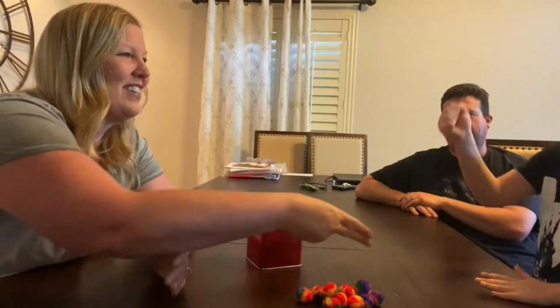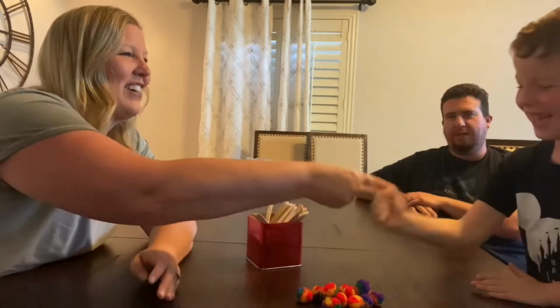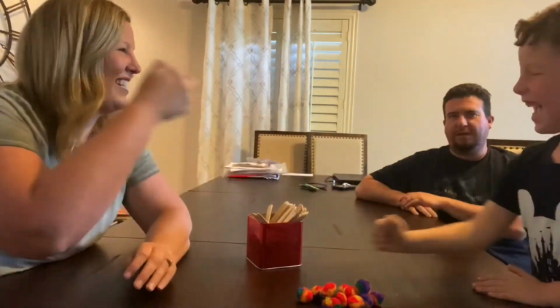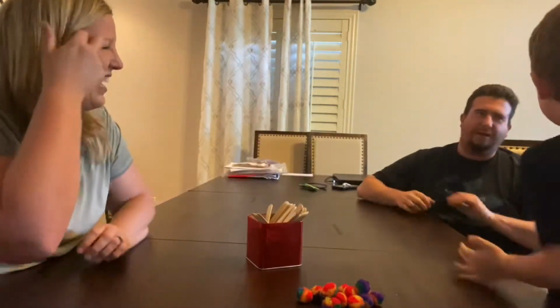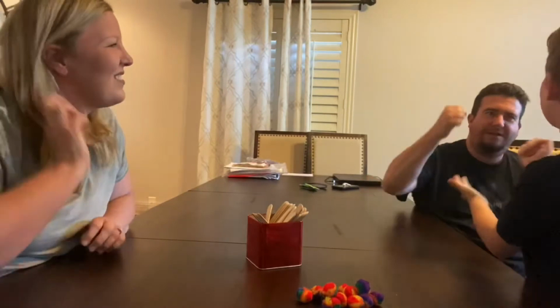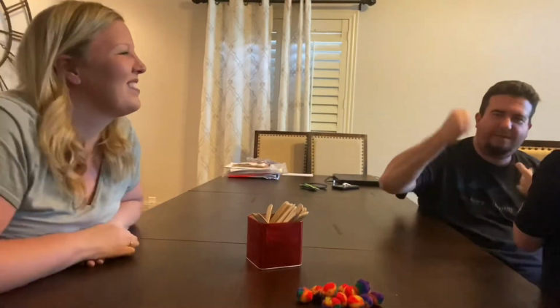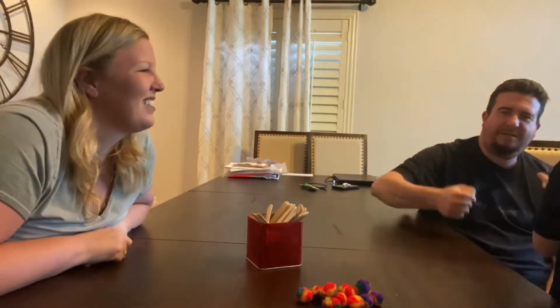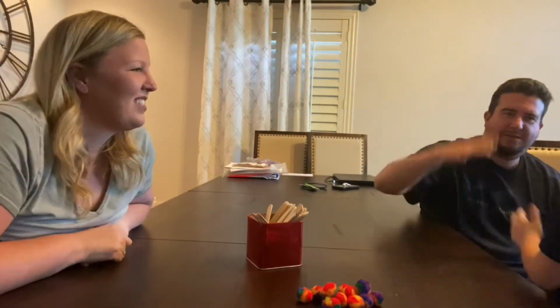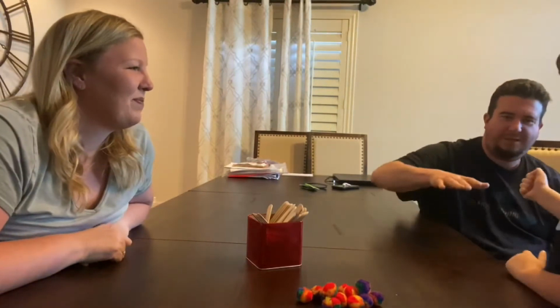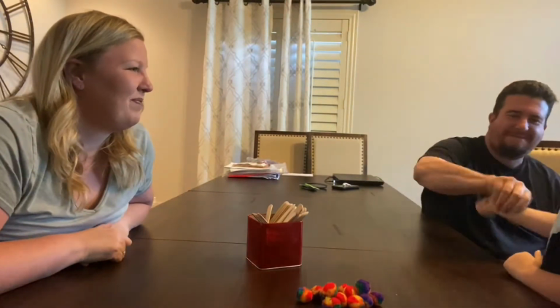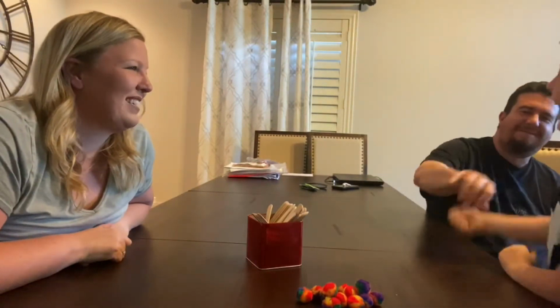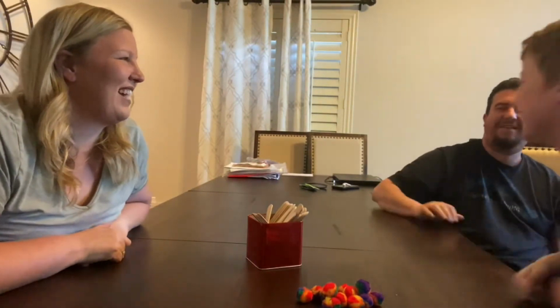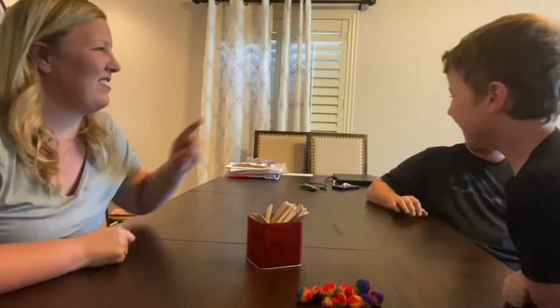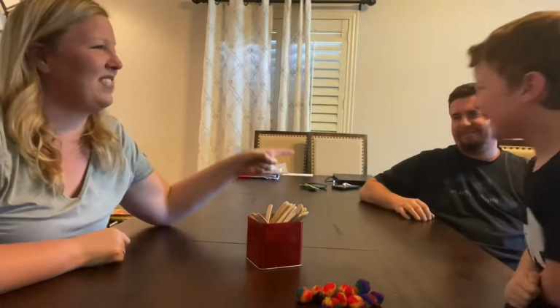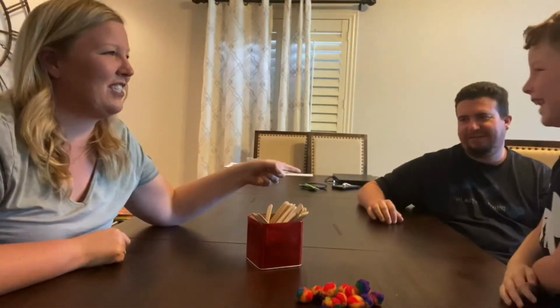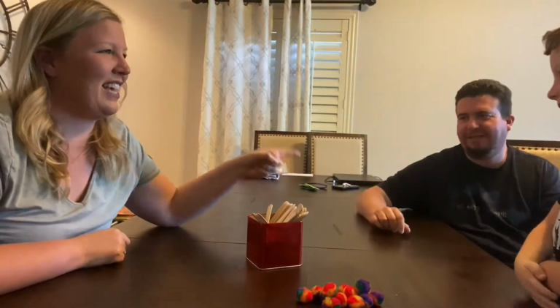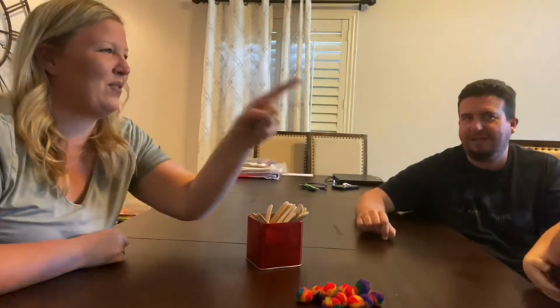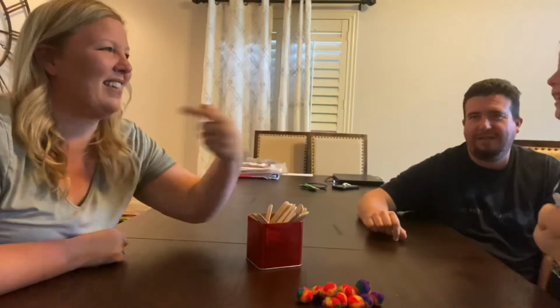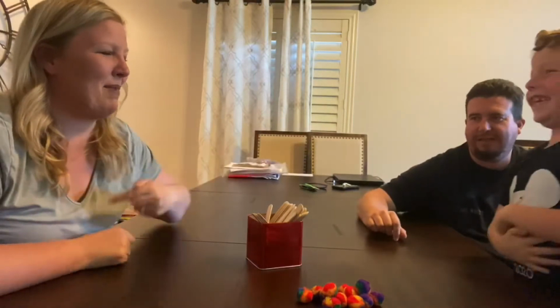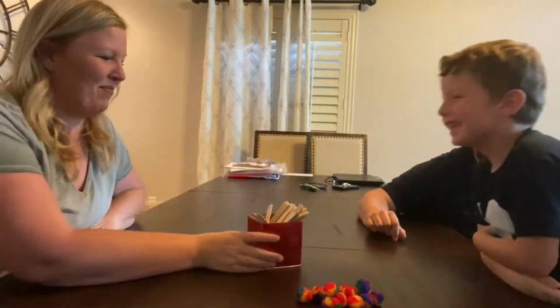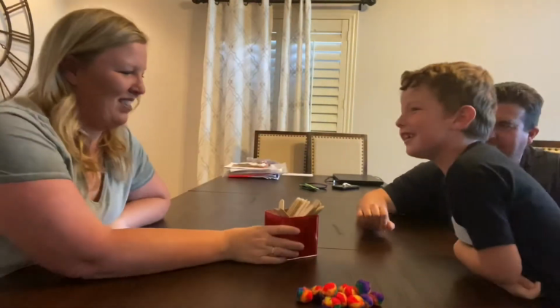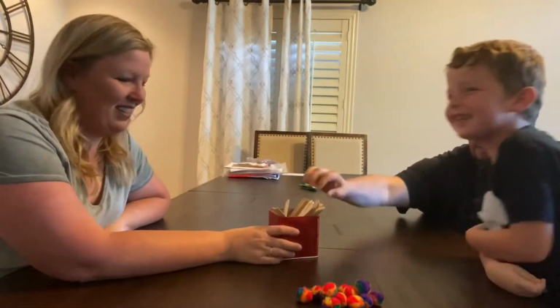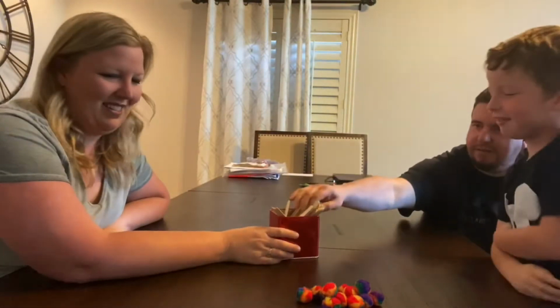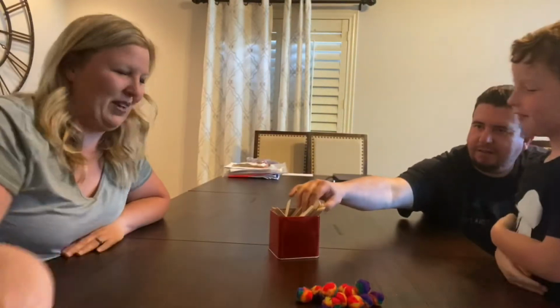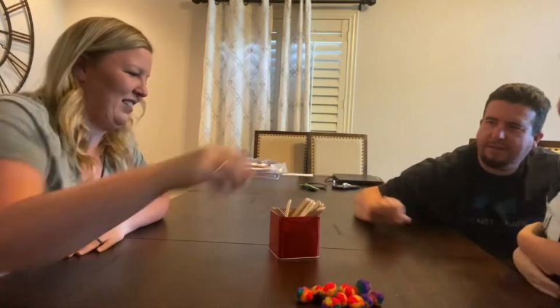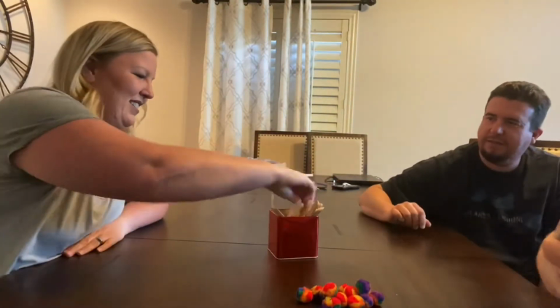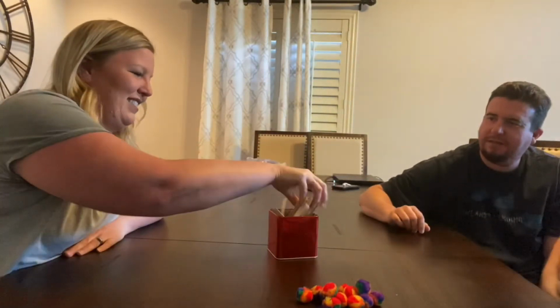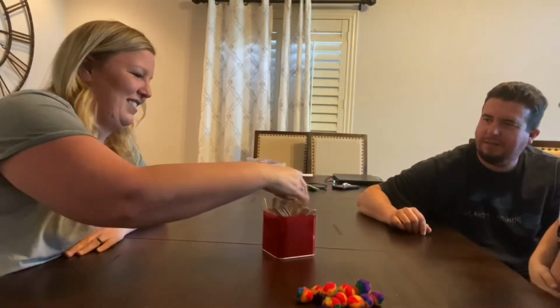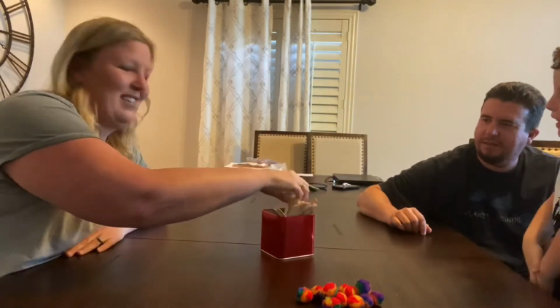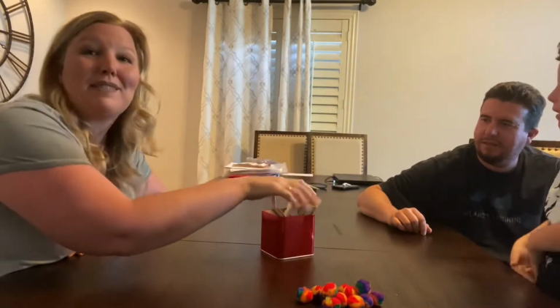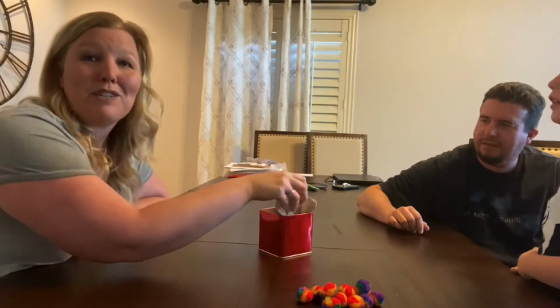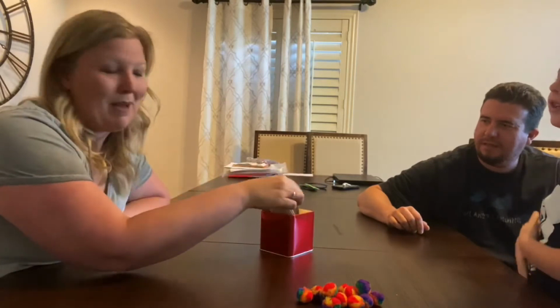Oh, you got me. Rock, paper, scissors, shoot. So Dad's first, then Ryland, and then me. Oh wait, hold on — make sure you mix them up too.